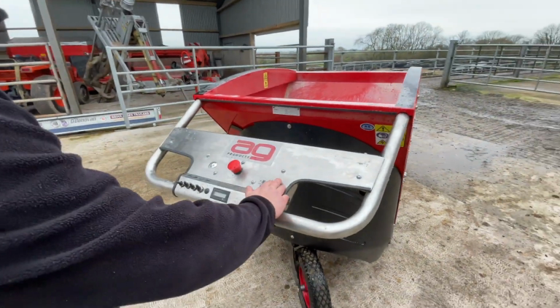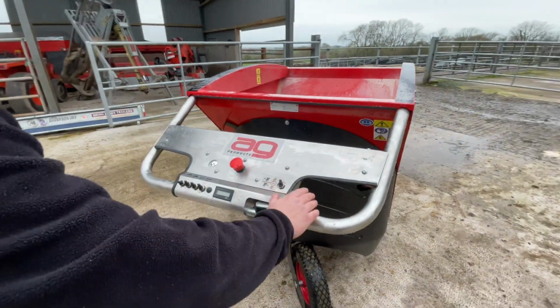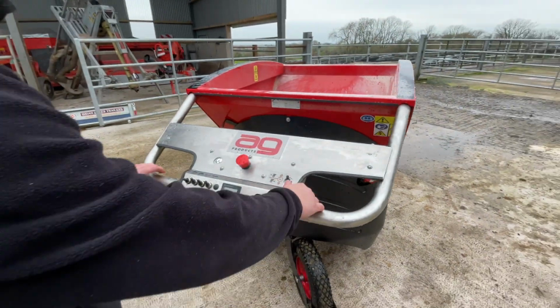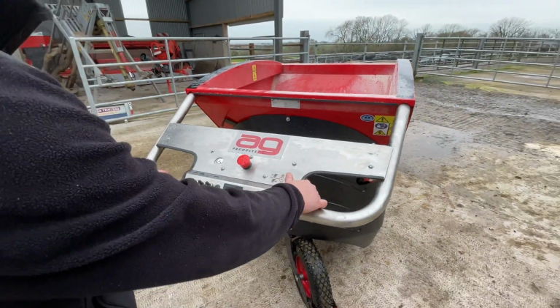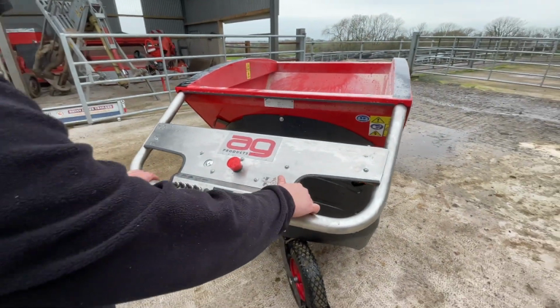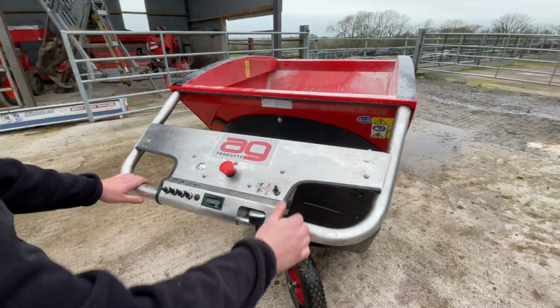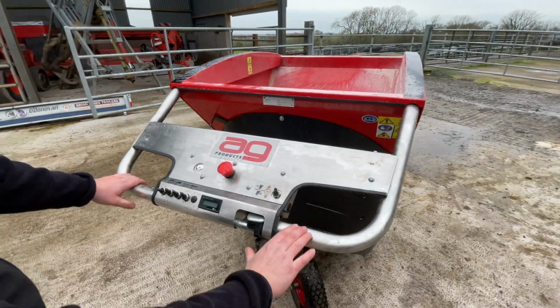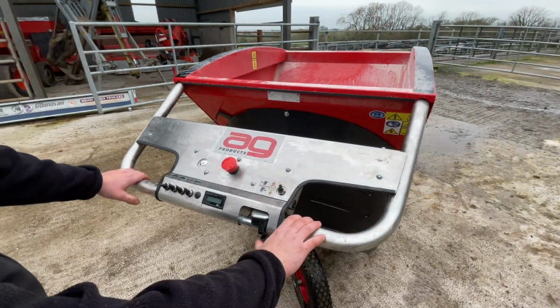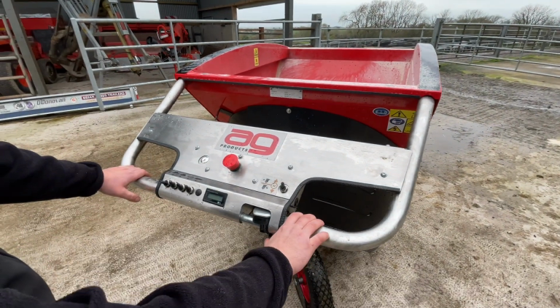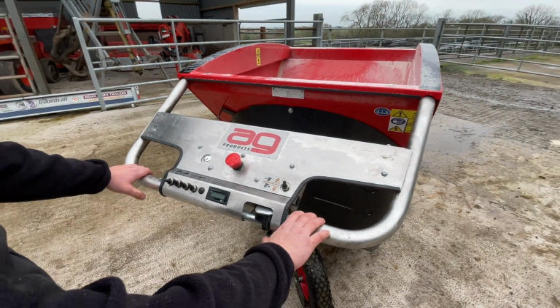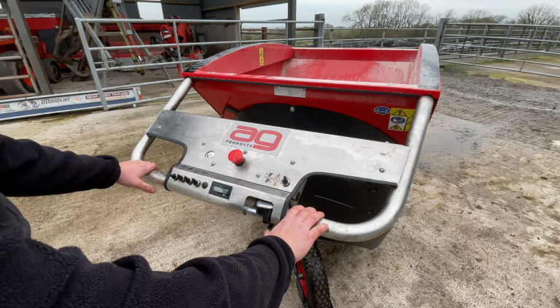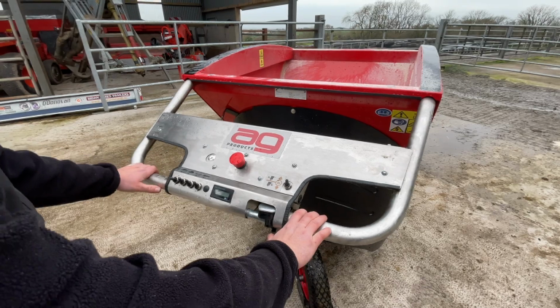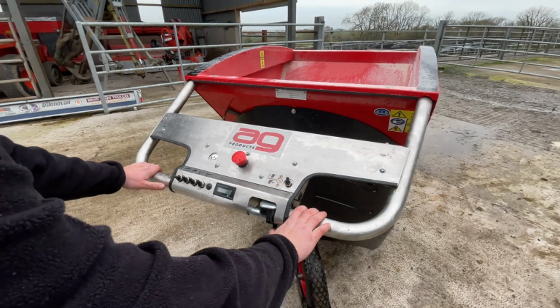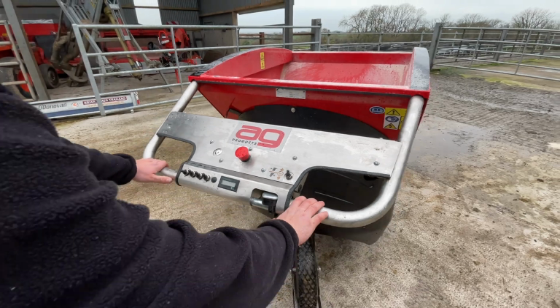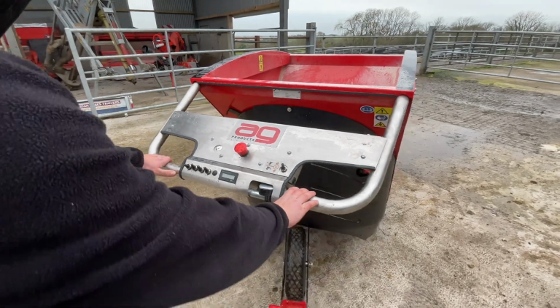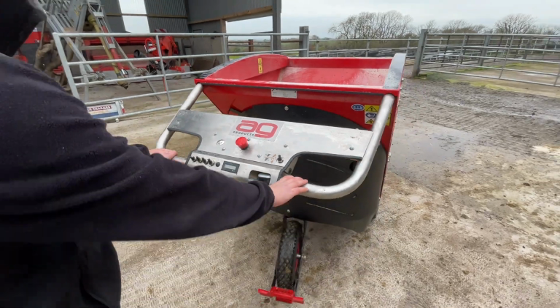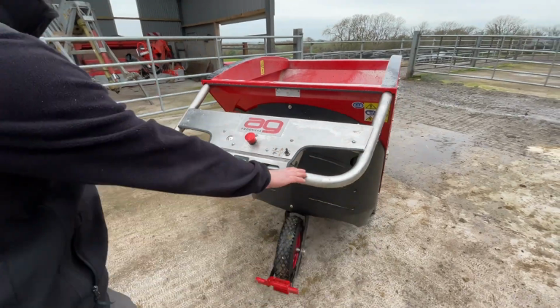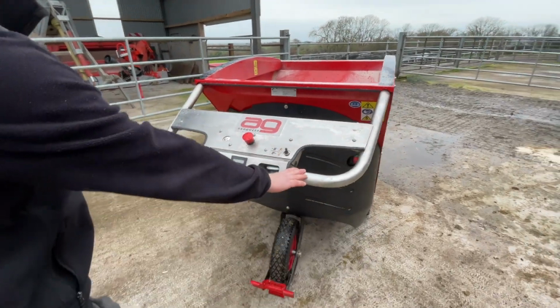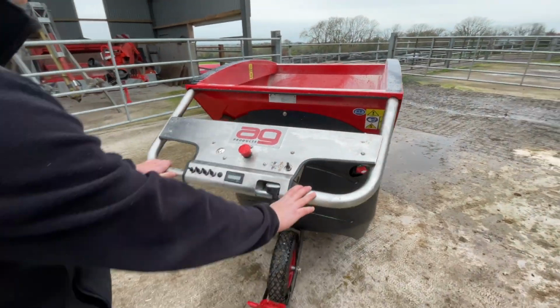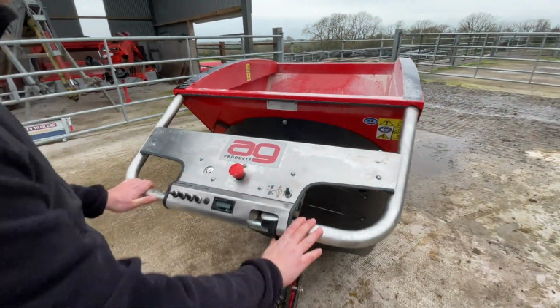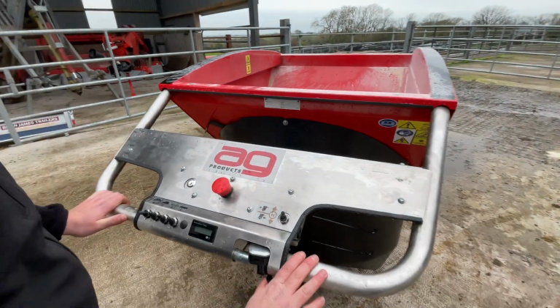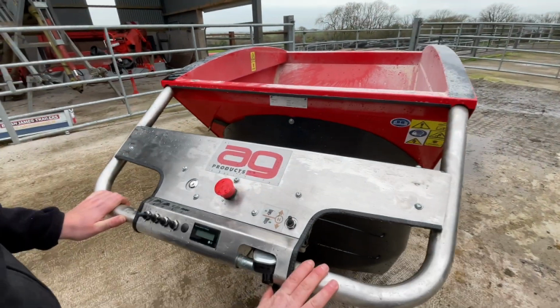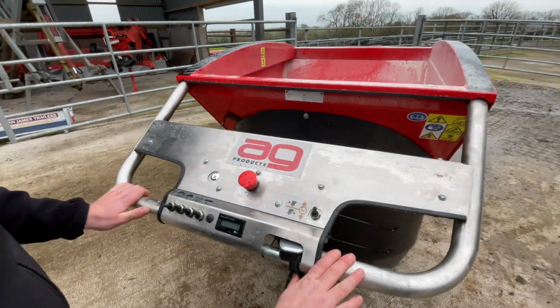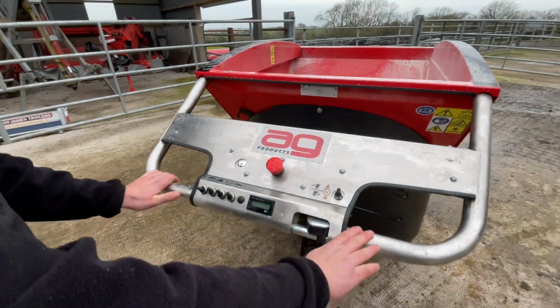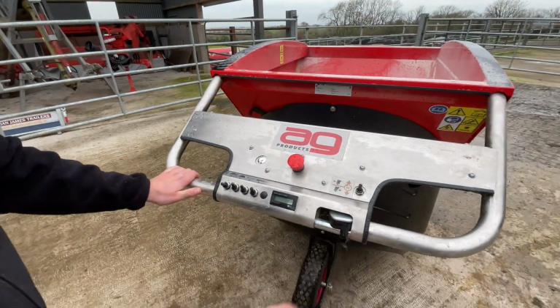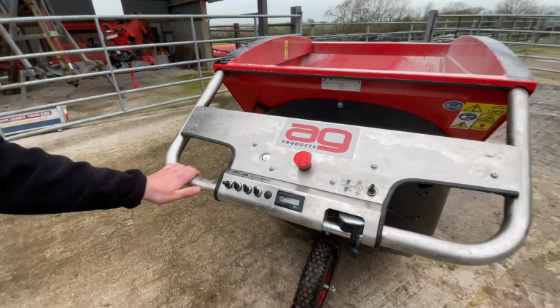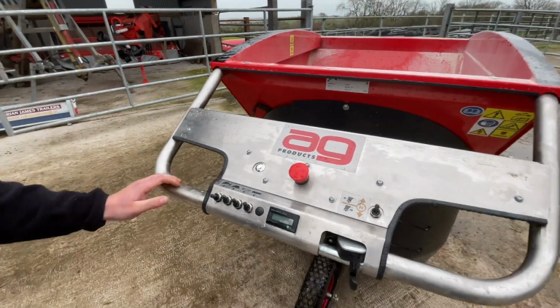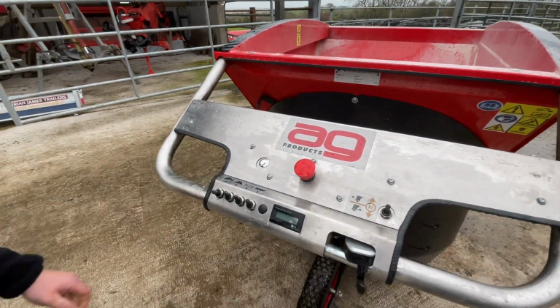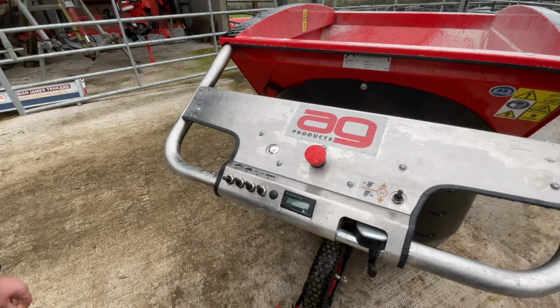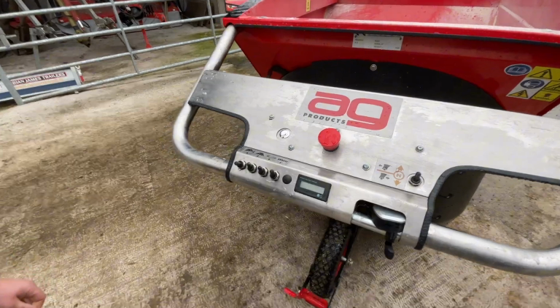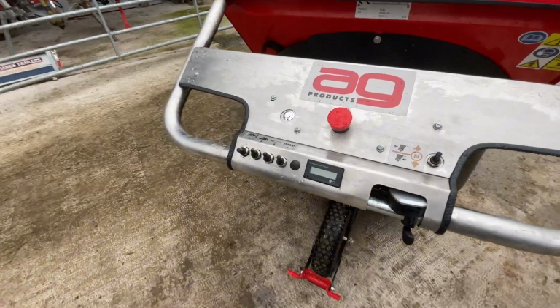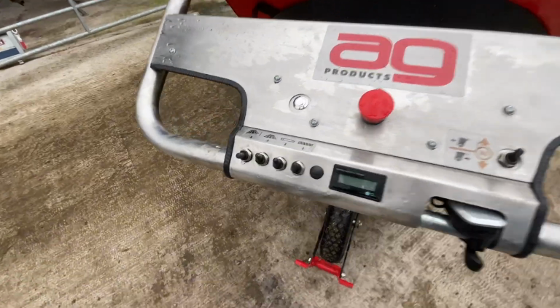Axle, forward and reverse switch, thumb throttle — fully electric. All your controls there, battery display.